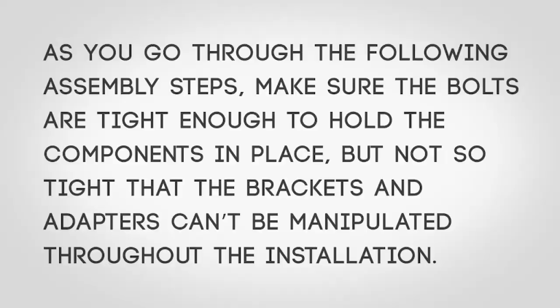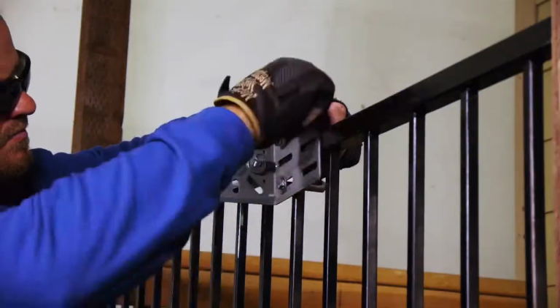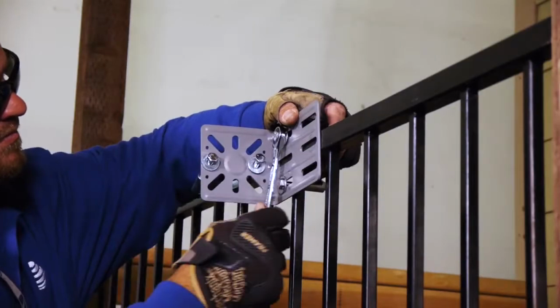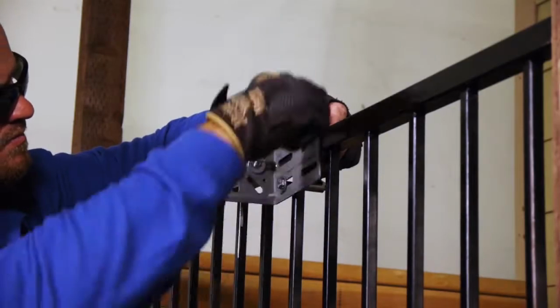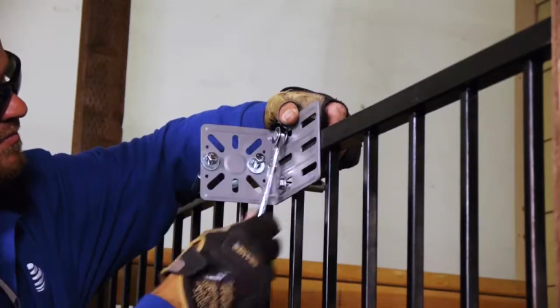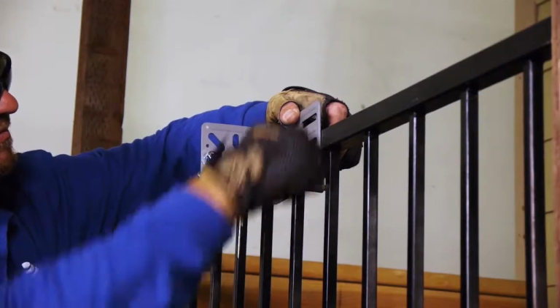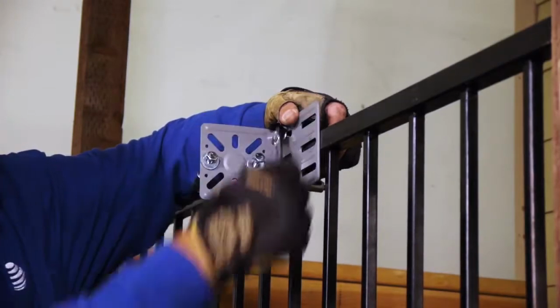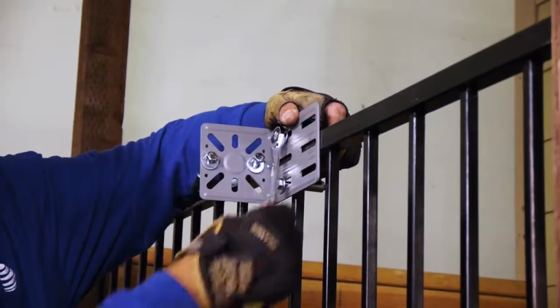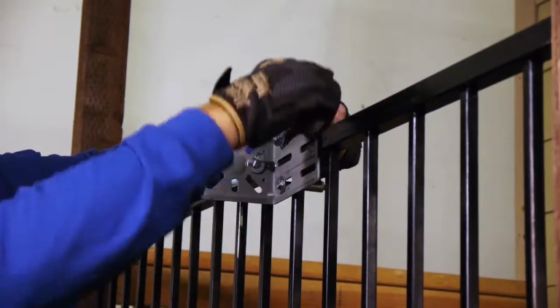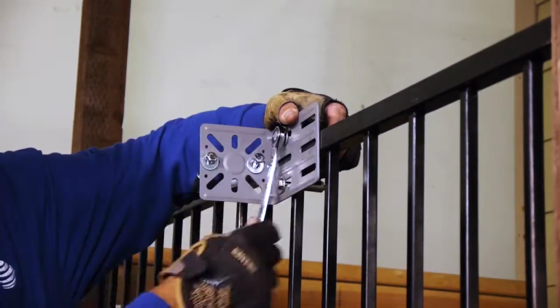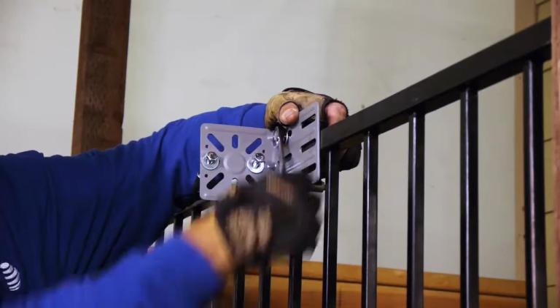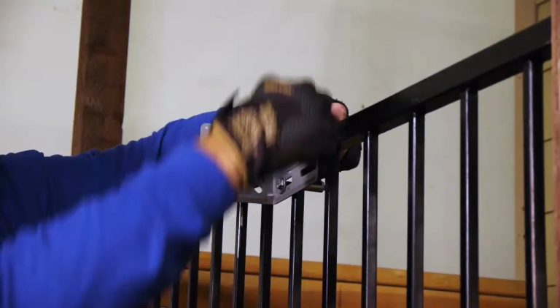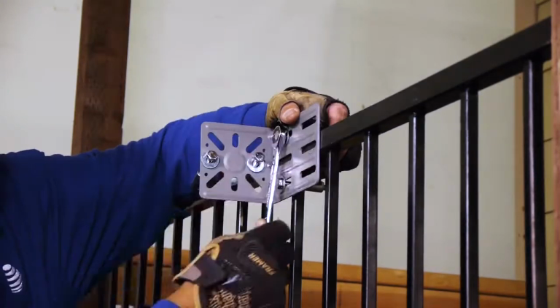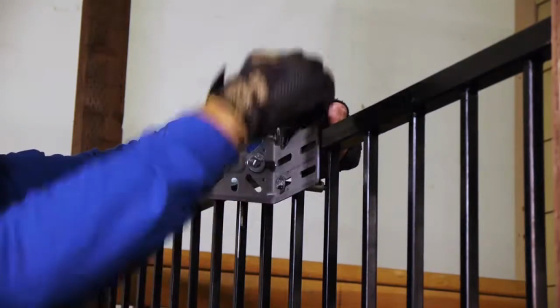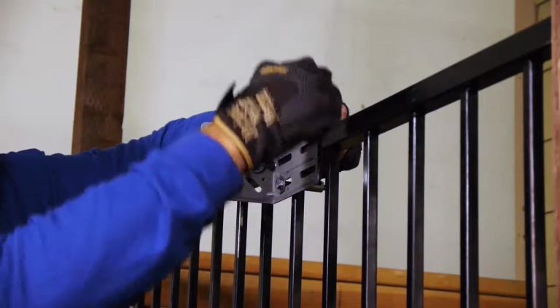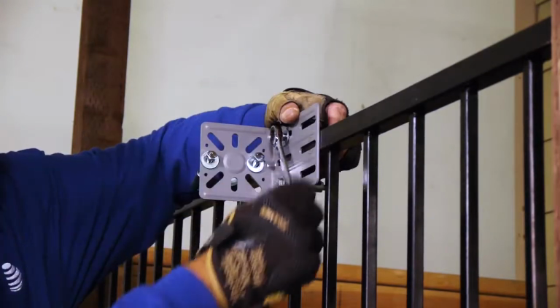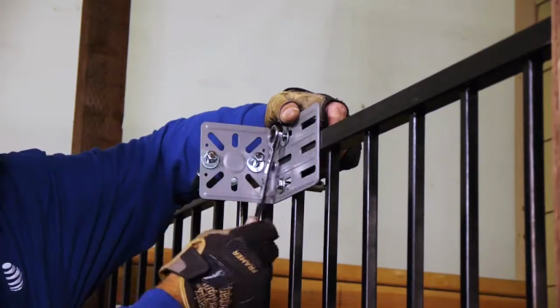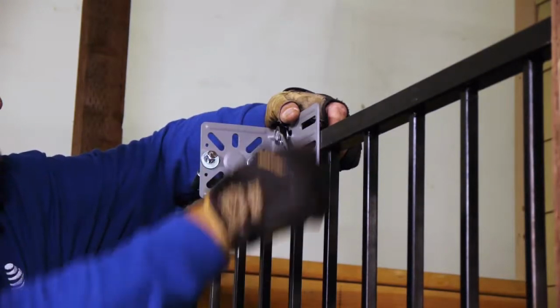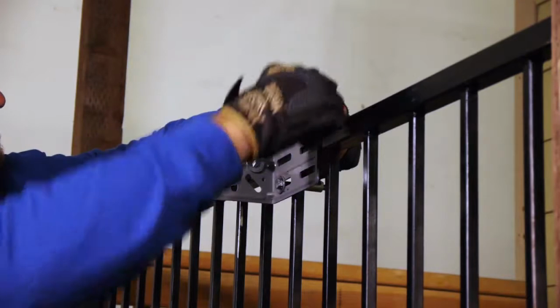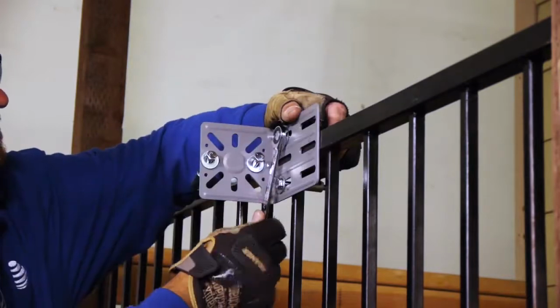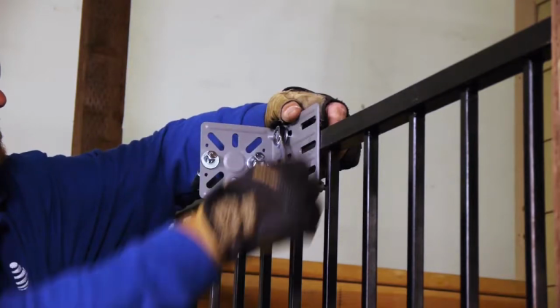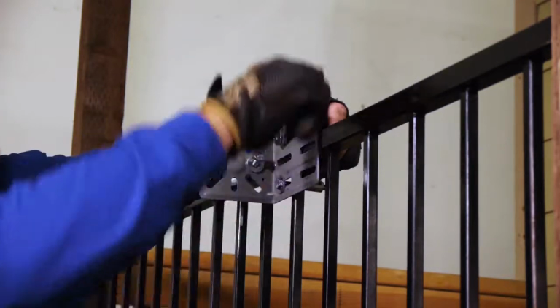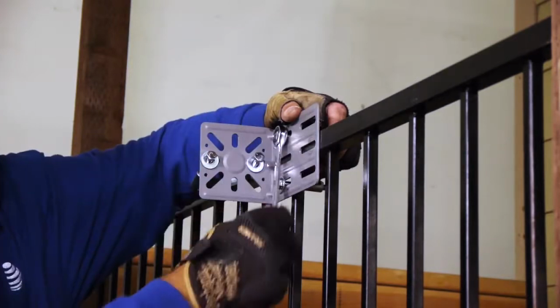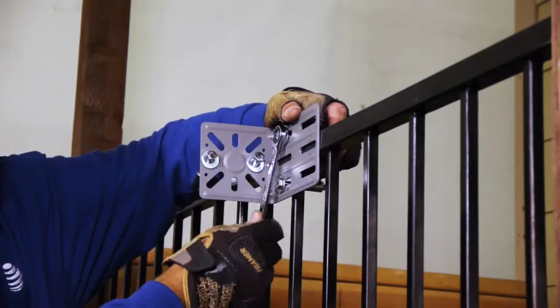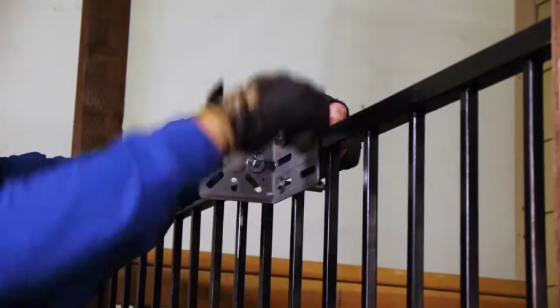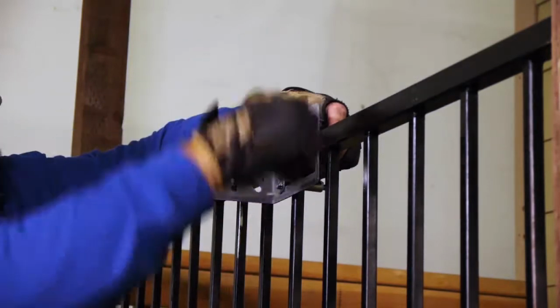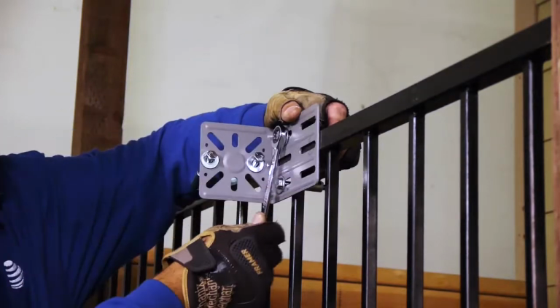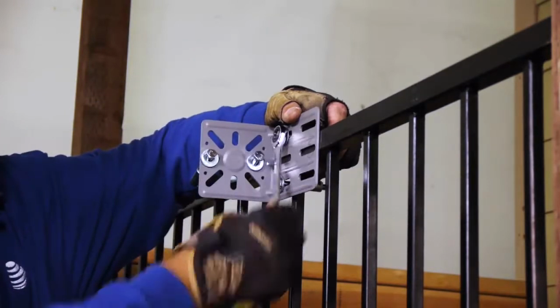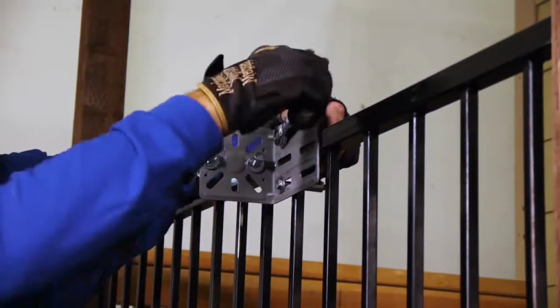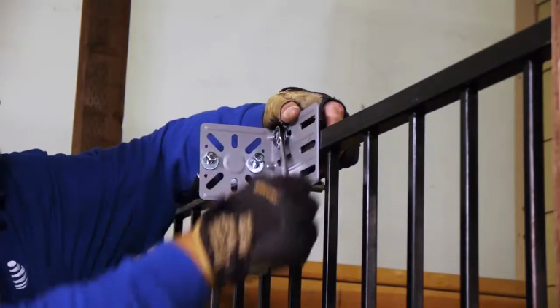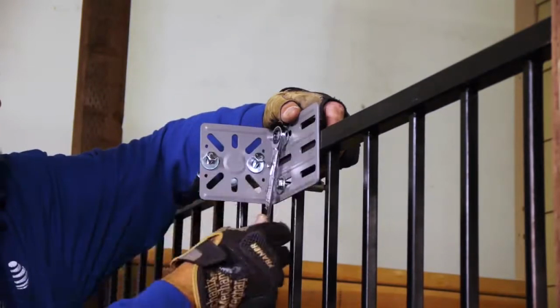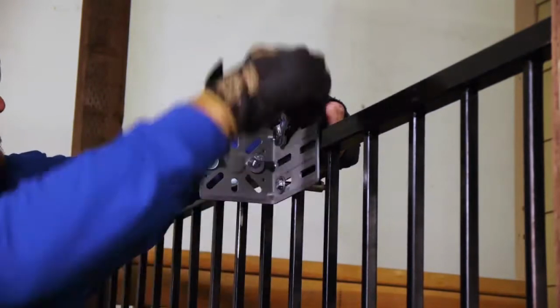Start by snugly attaching the top L-bracket to the rail or post using the appropriate rail post to L-bracket adapter with the medium or long bolts and washers.